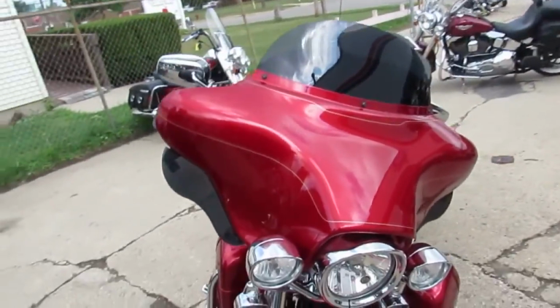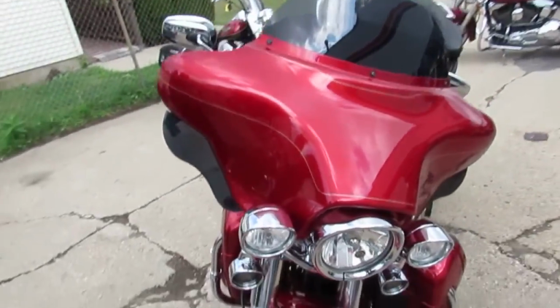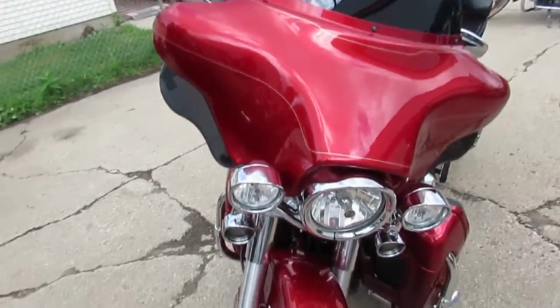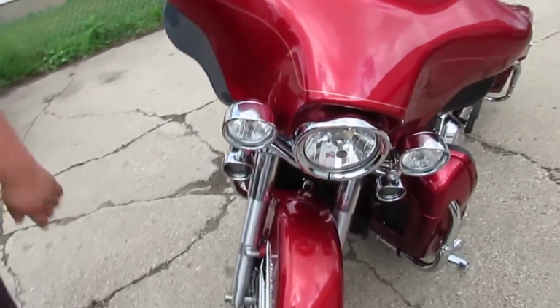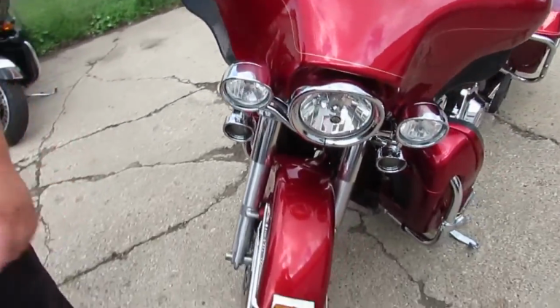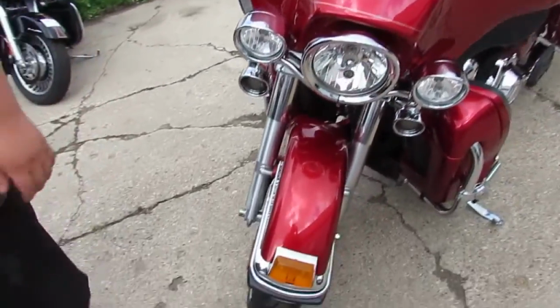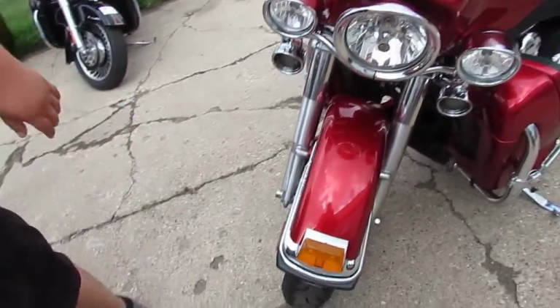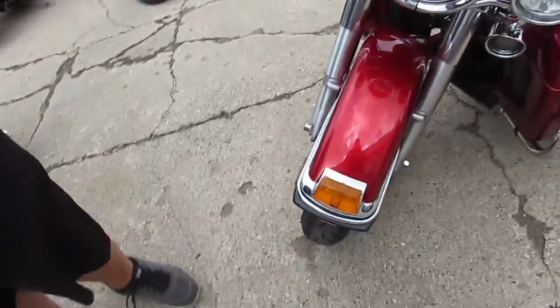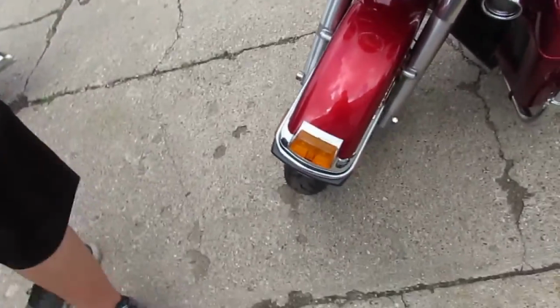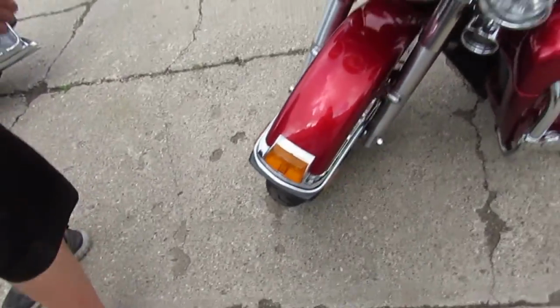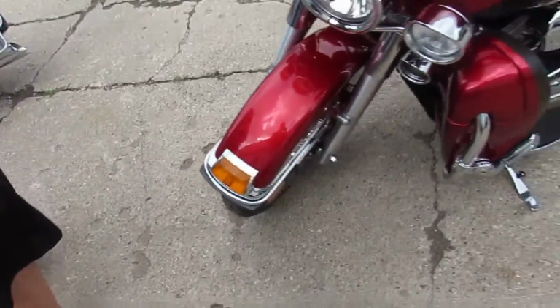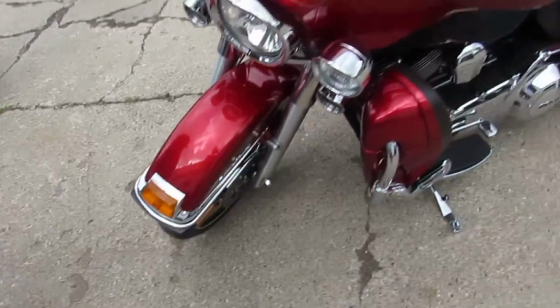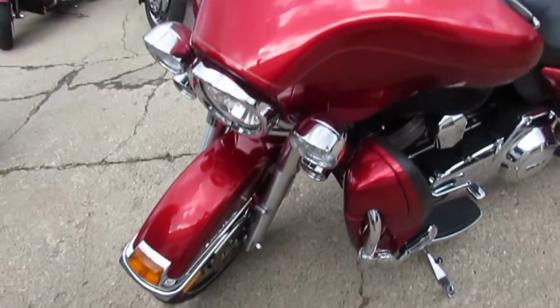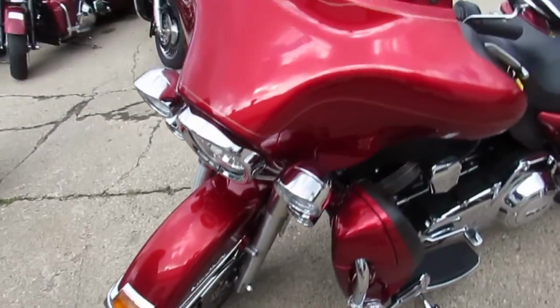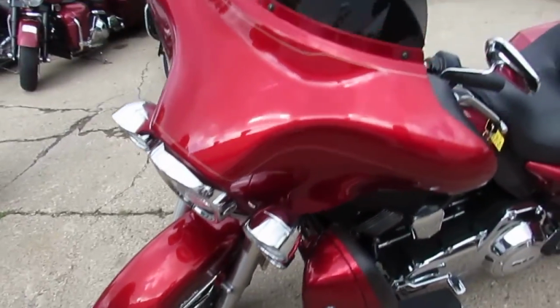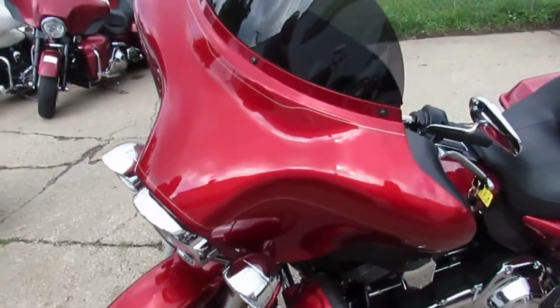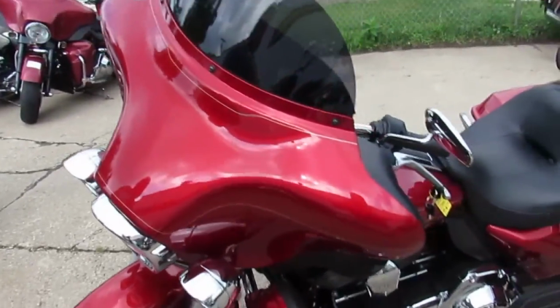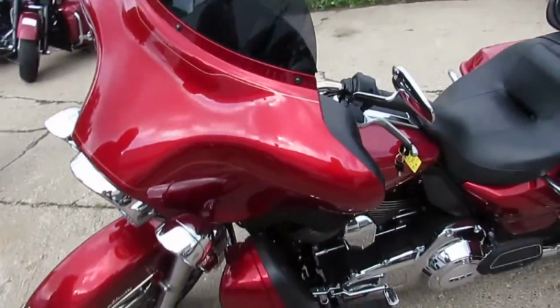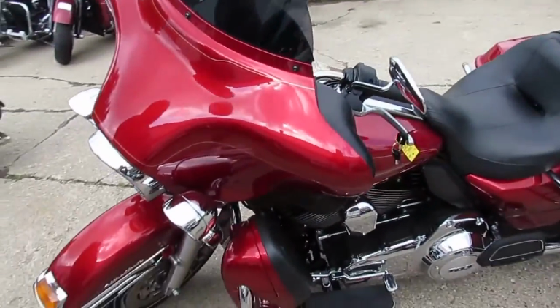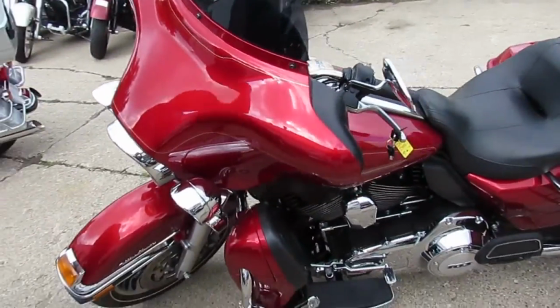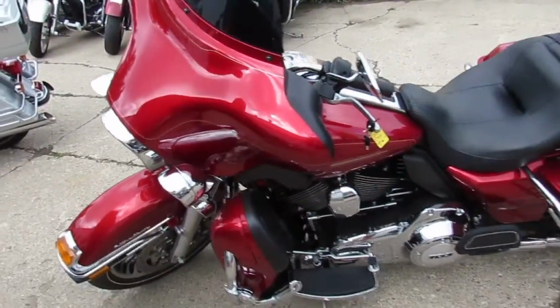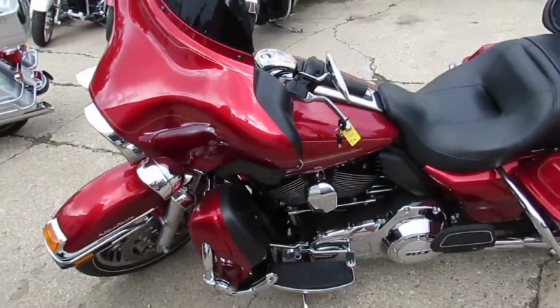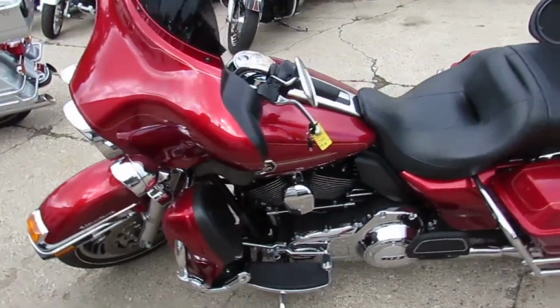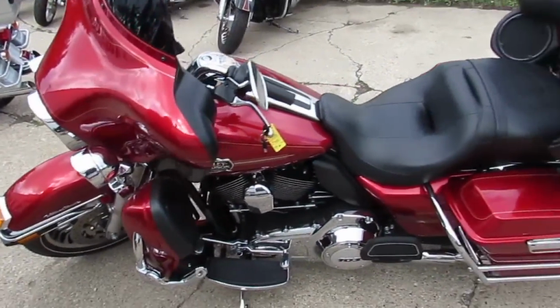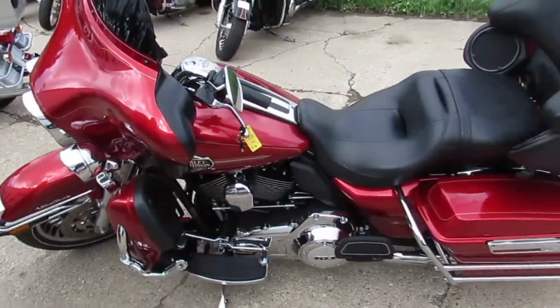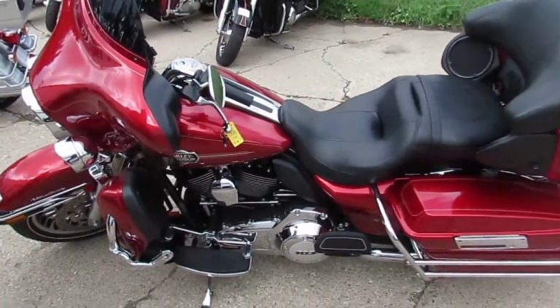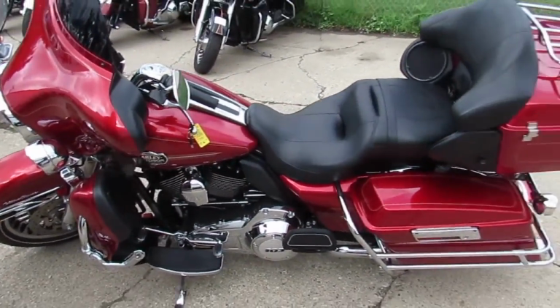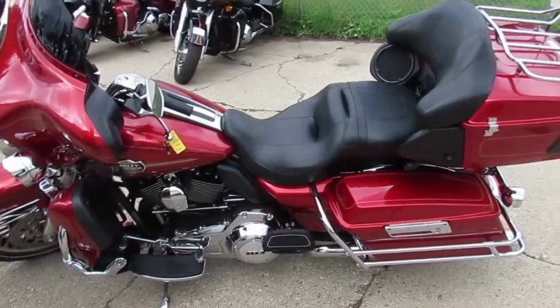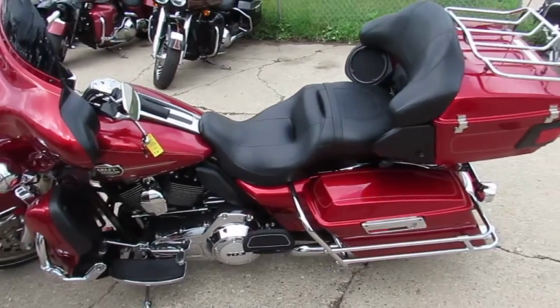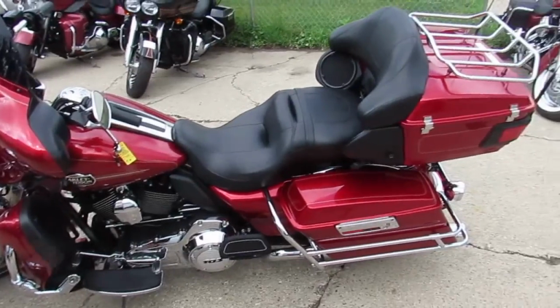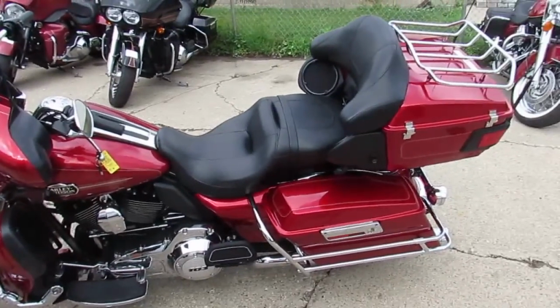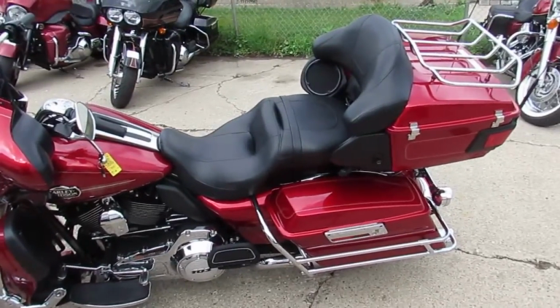We've got guaranteed financing, leasing programs available, out of state financing available, and we can ship nationwide. So give us a call today and you can ride today. It's ApprovalPowerSports.com.